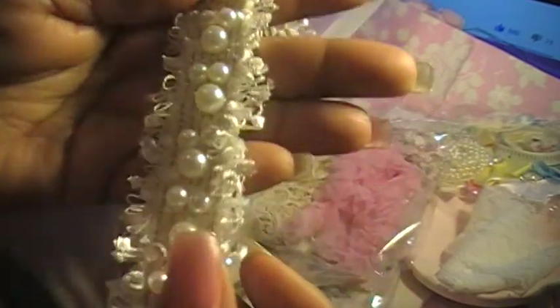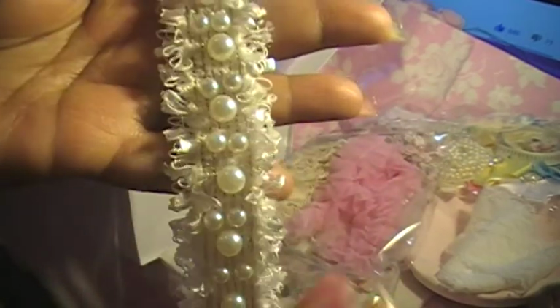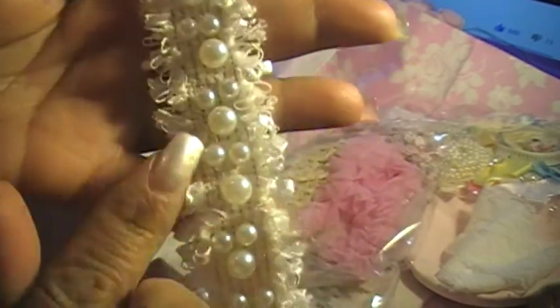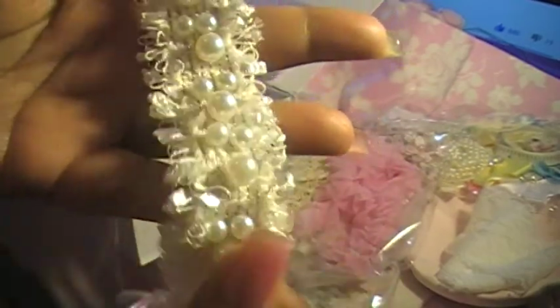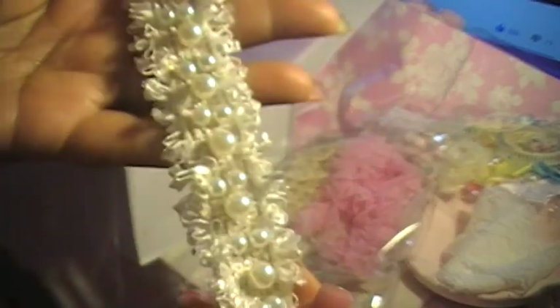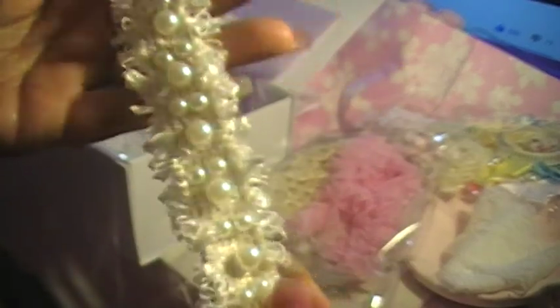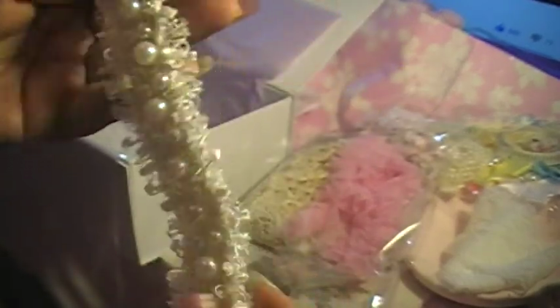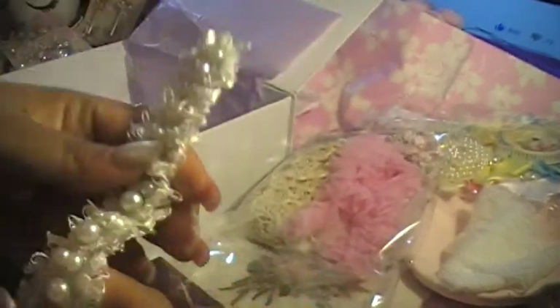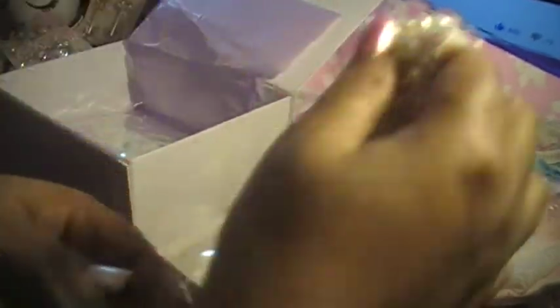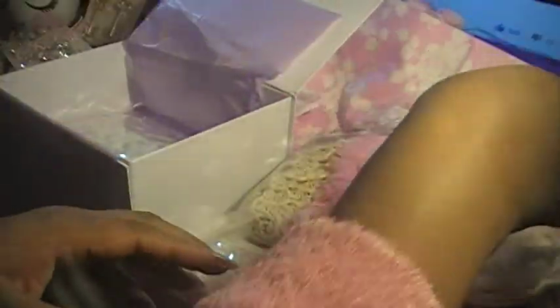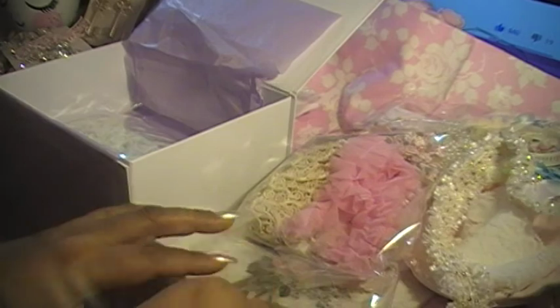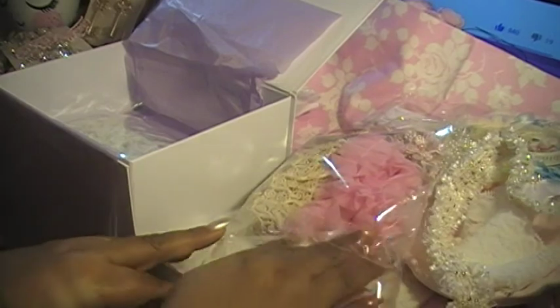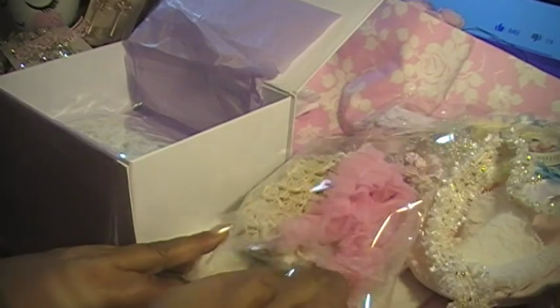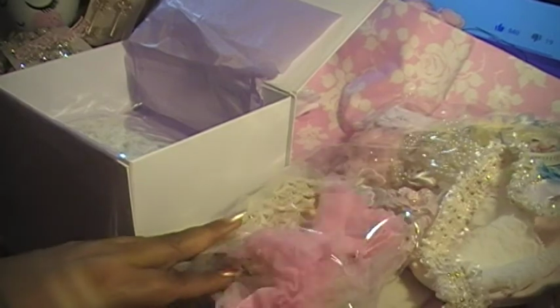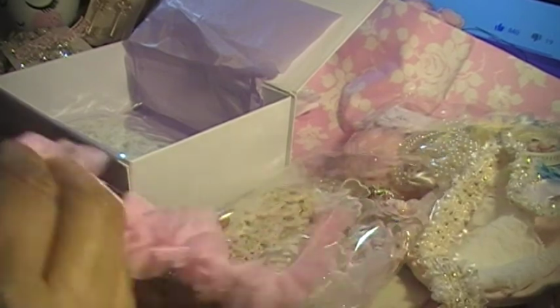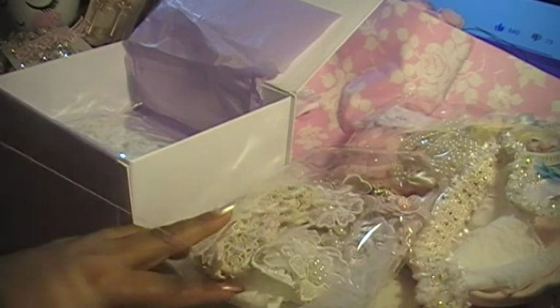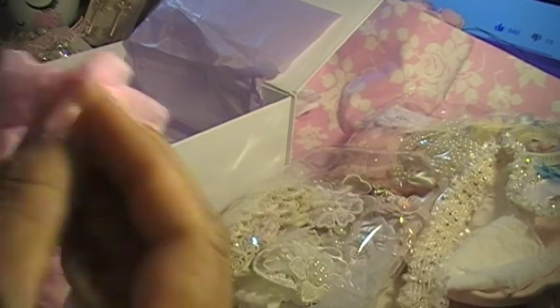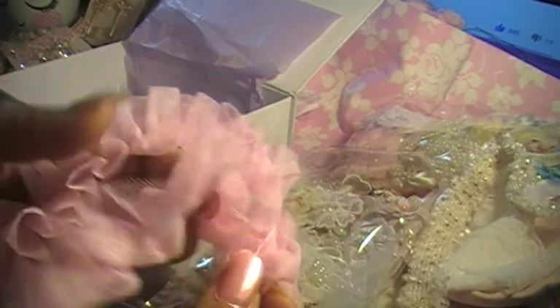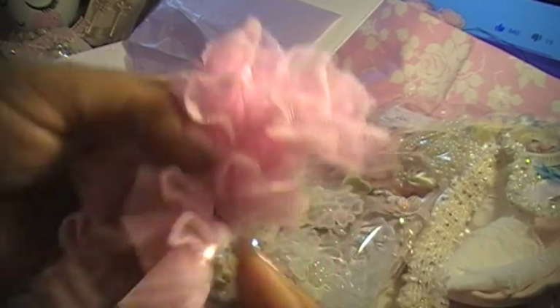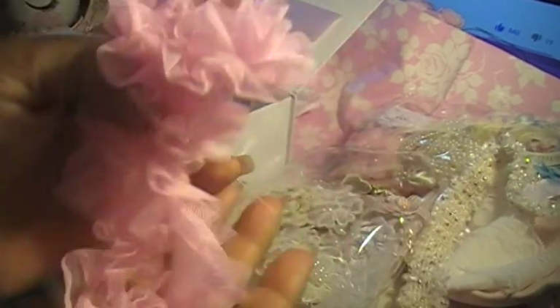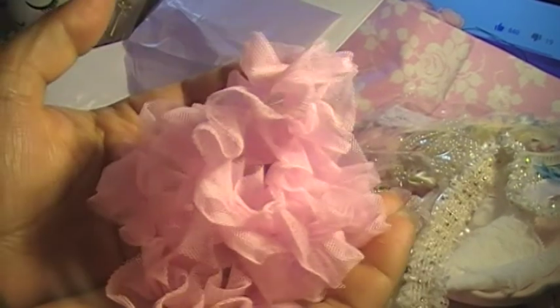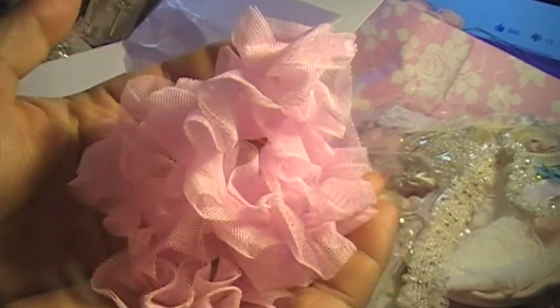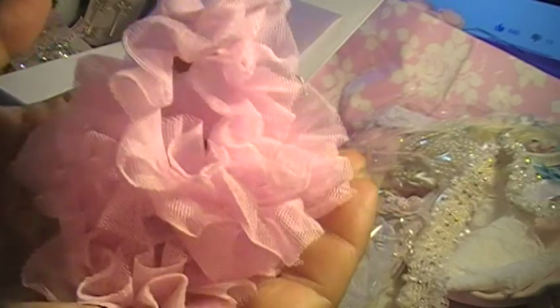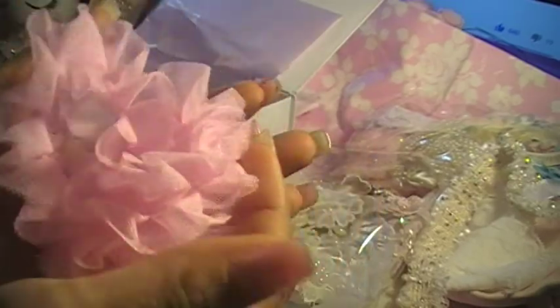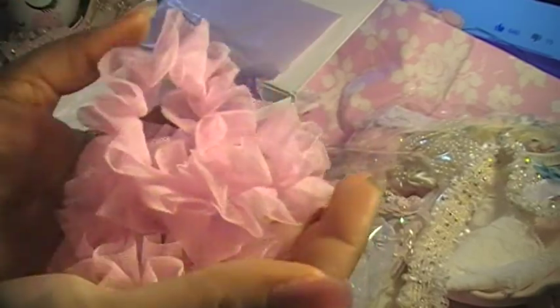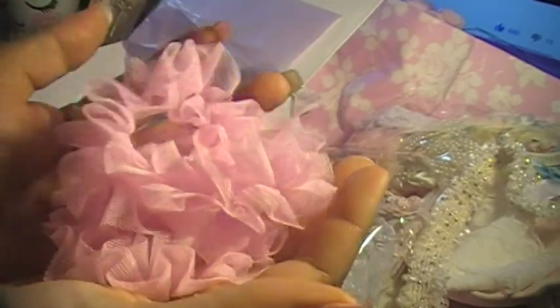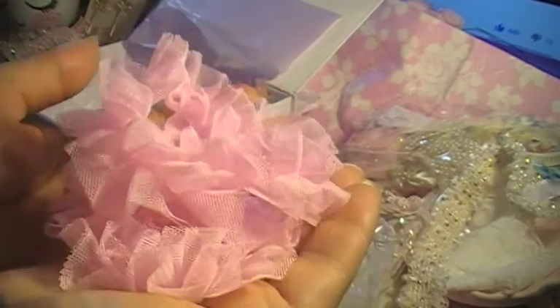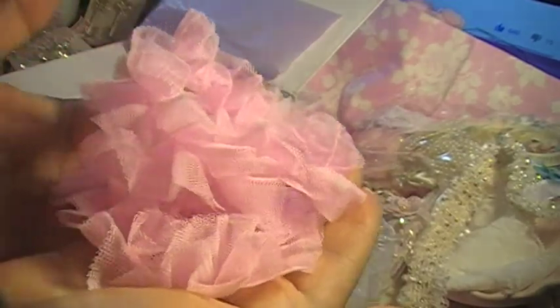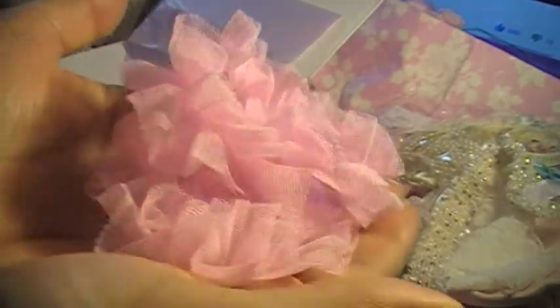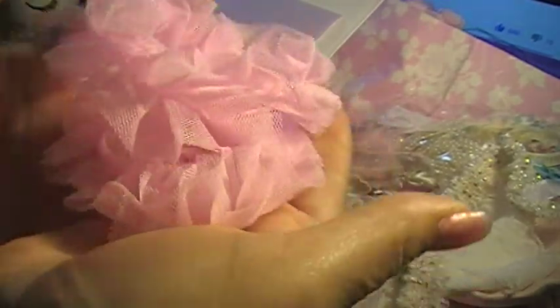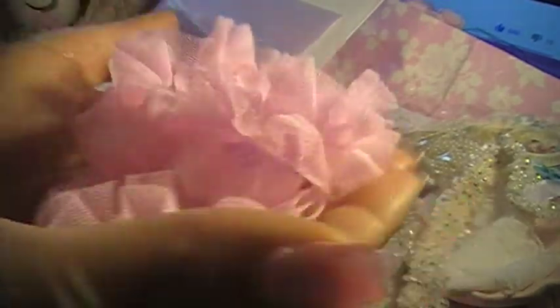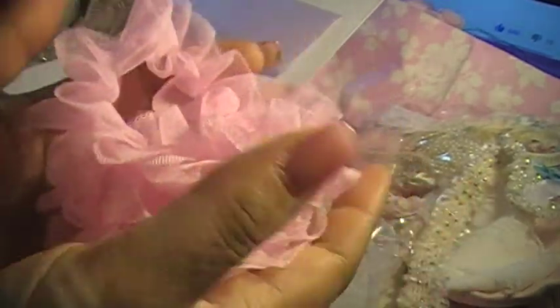I've never seen a trim like this before — that's going to be so much fun to play with. And of course I love this pink one. Oh, look at that — it's like a little pink cupcake. It's so cute!